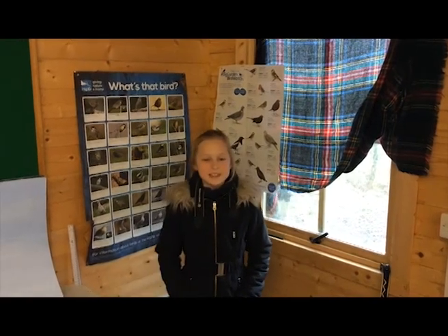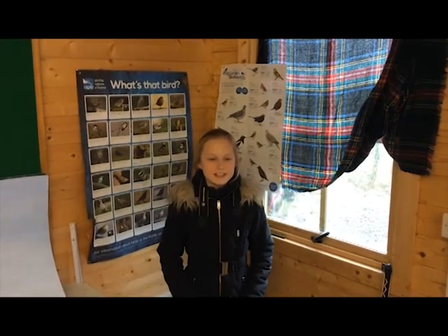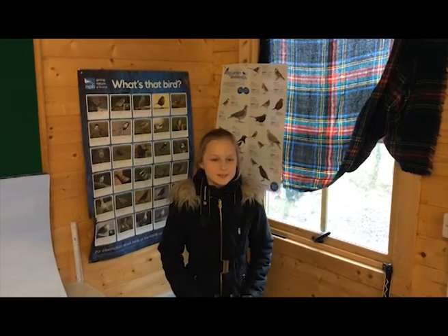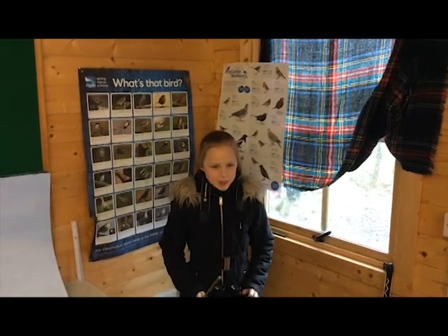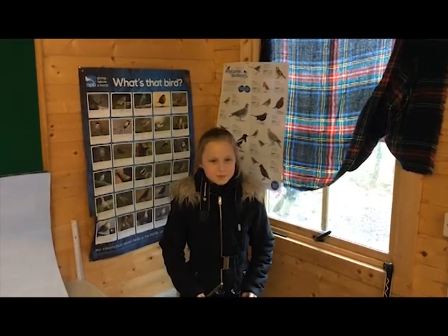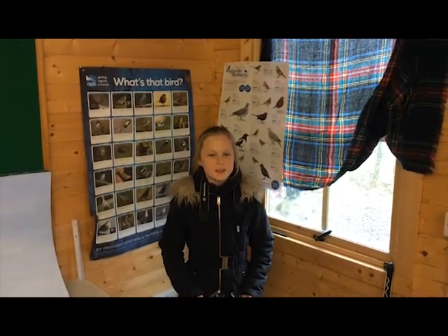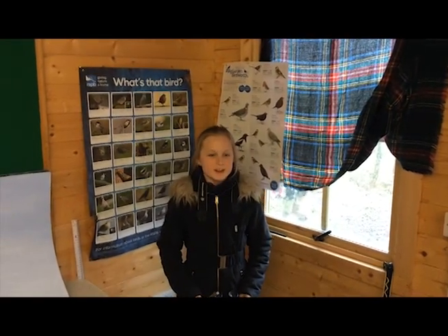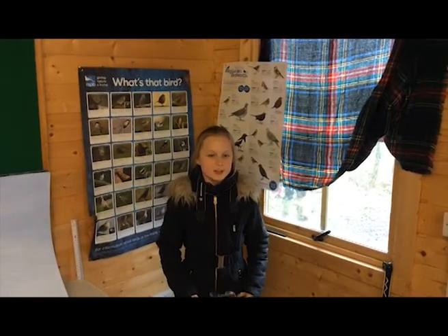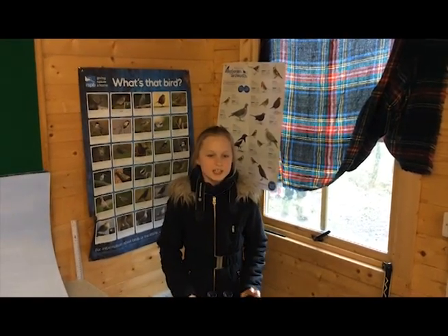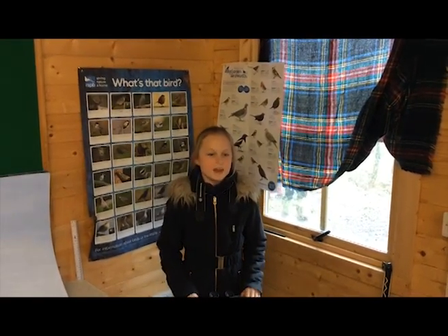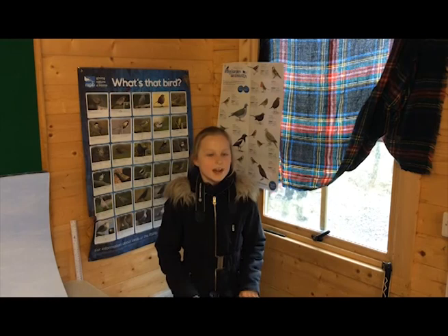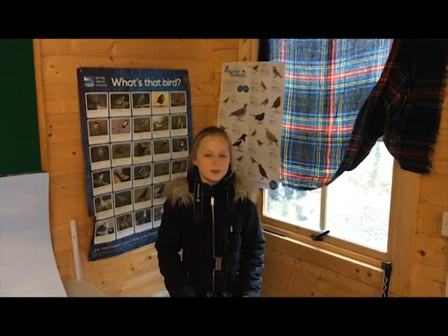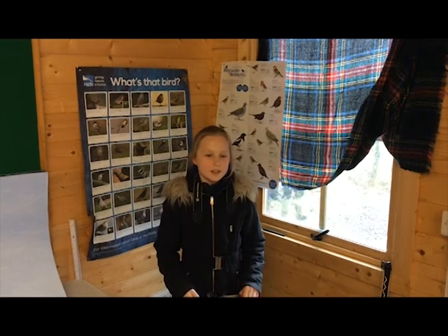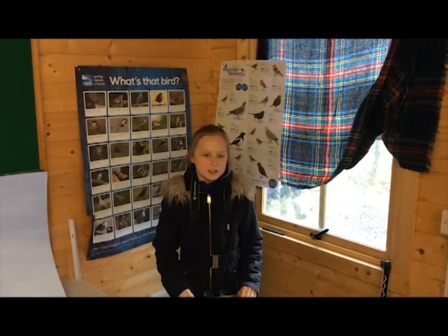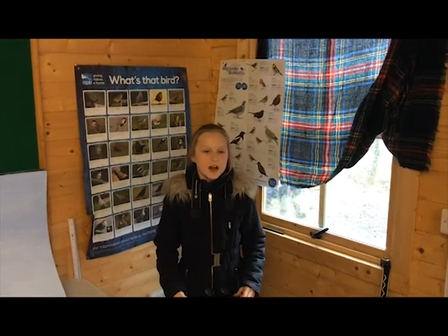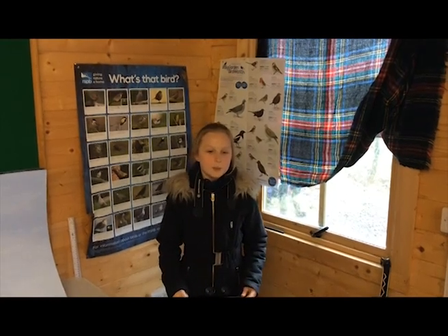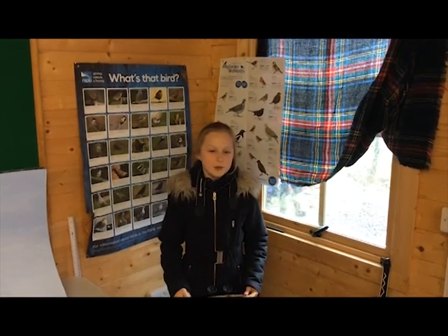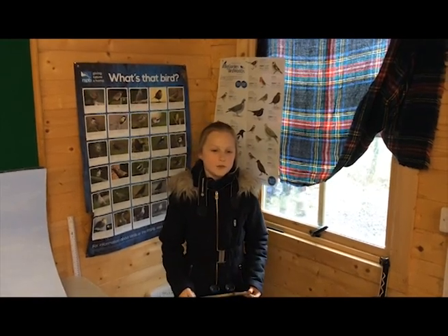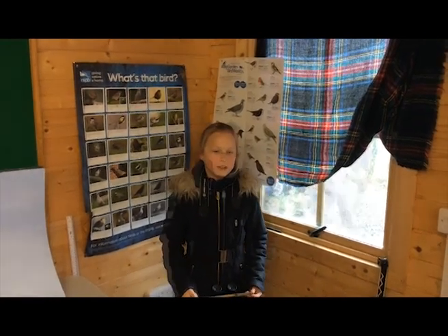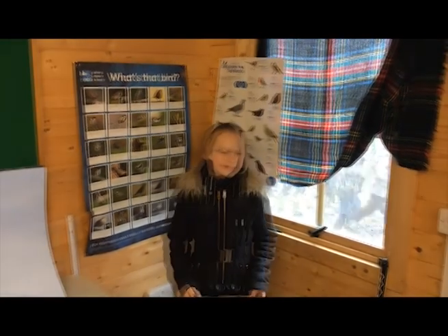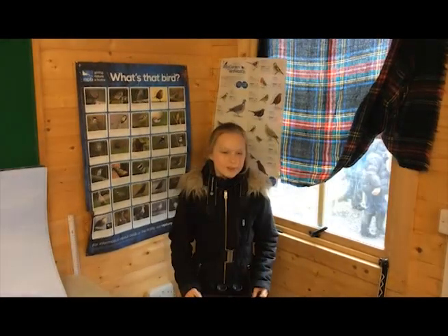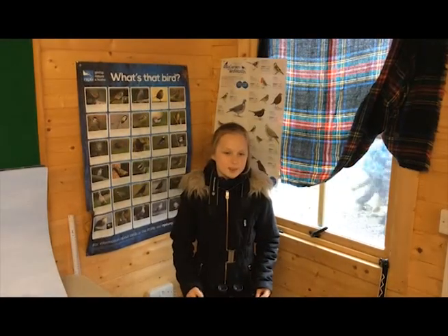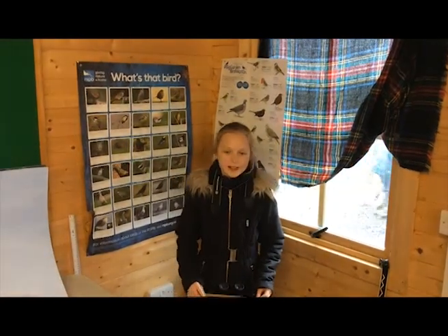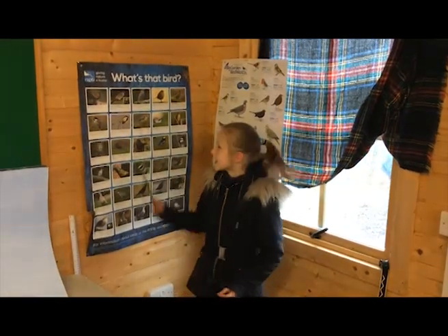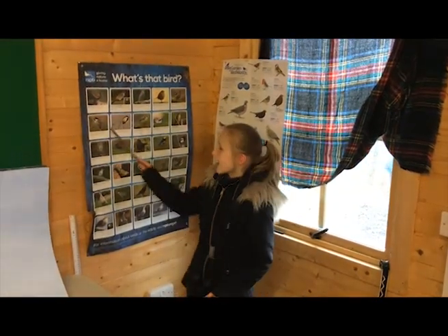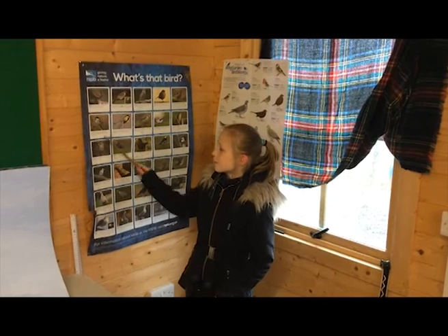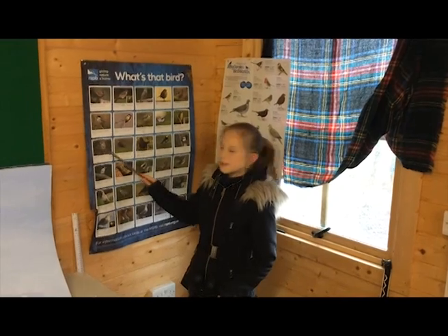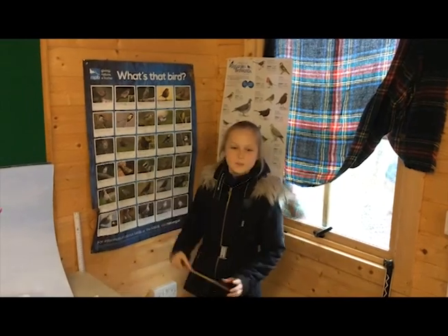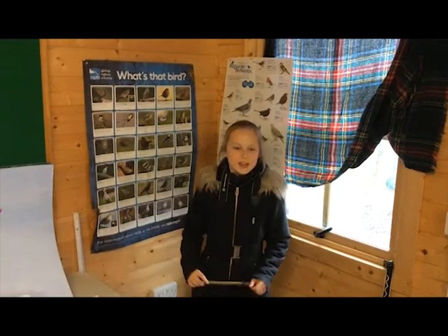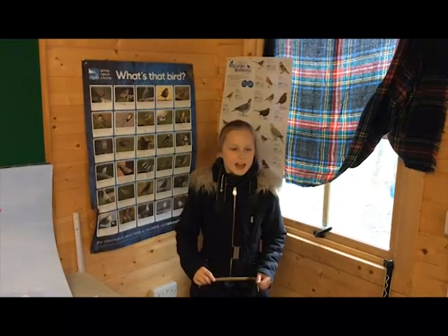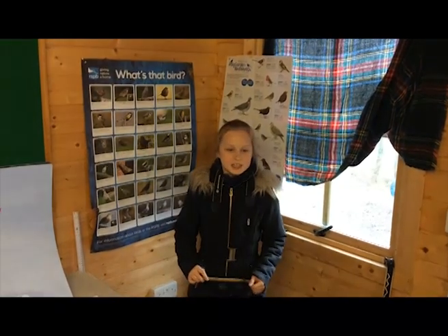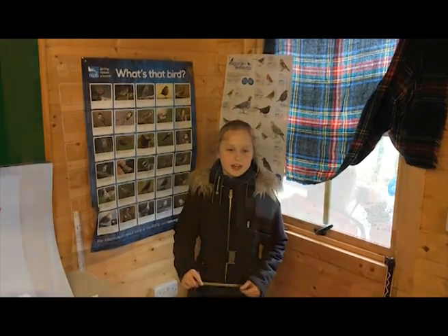Birds have six different types of feathers that are different in shape and have different functions. They are important for flight and waterproofing, camouflage and display.